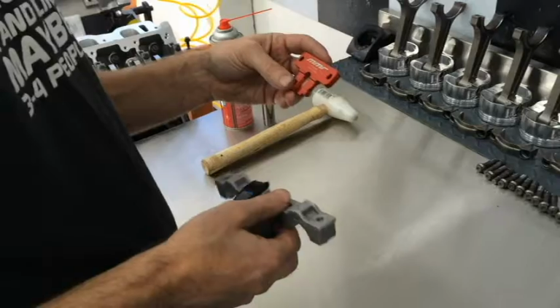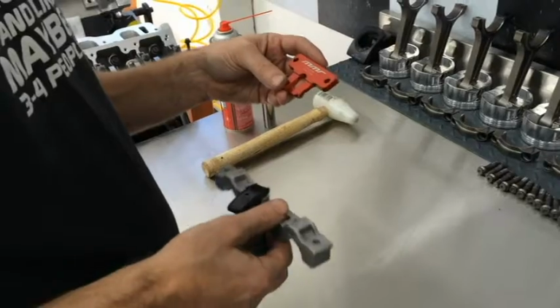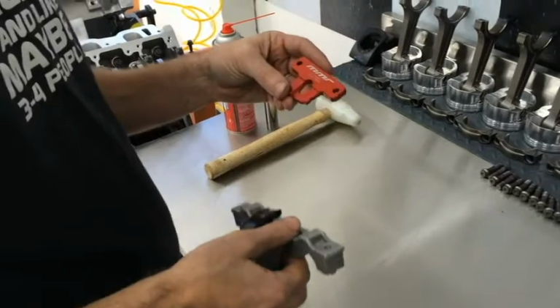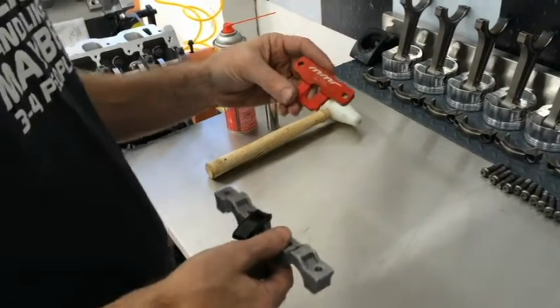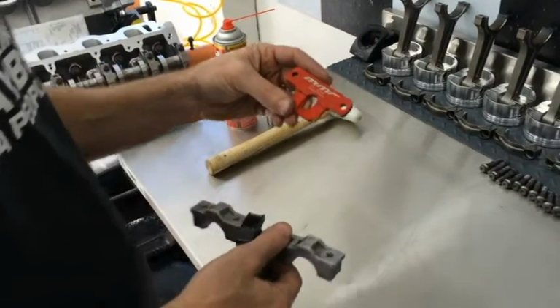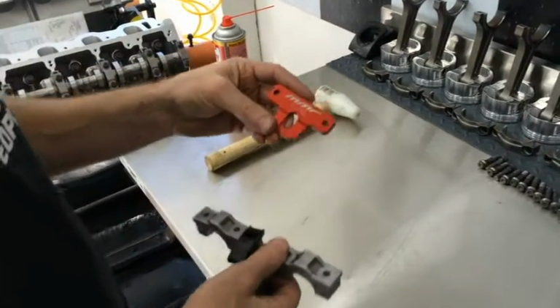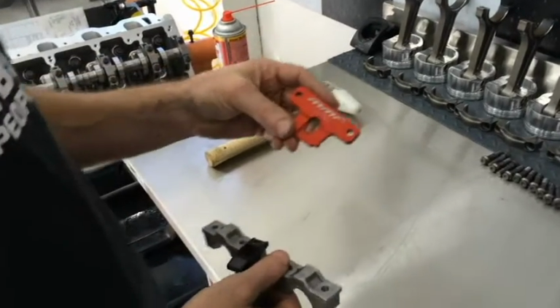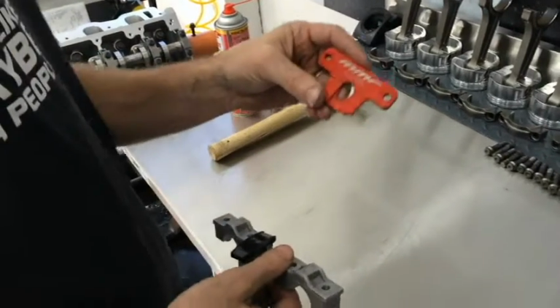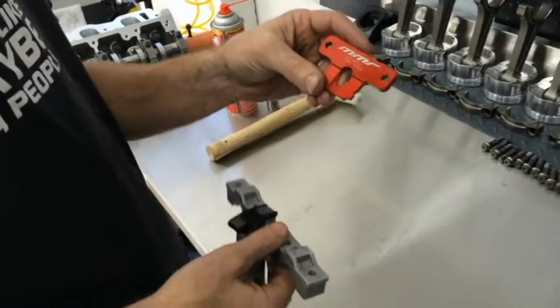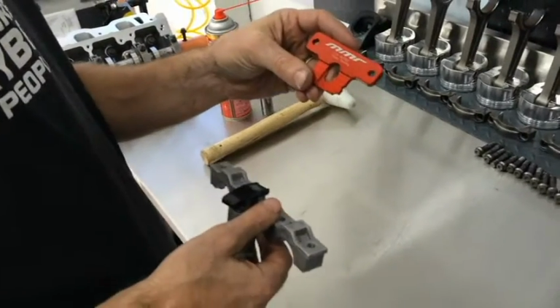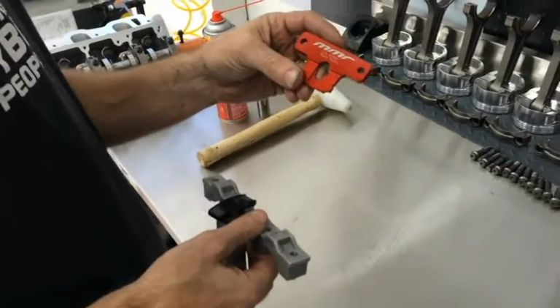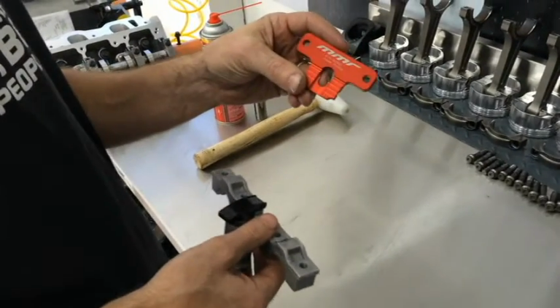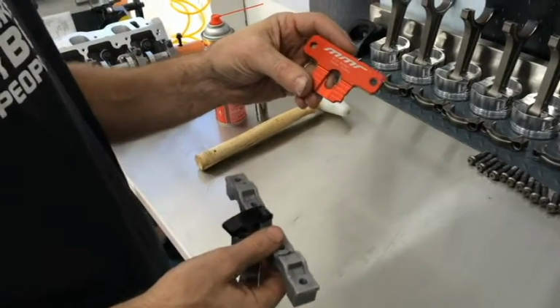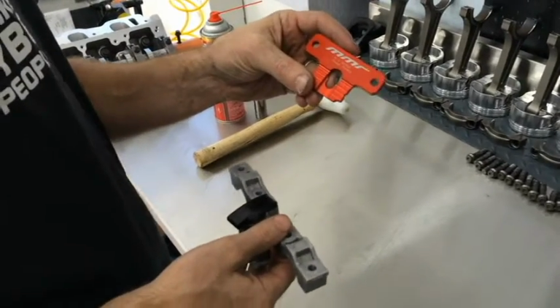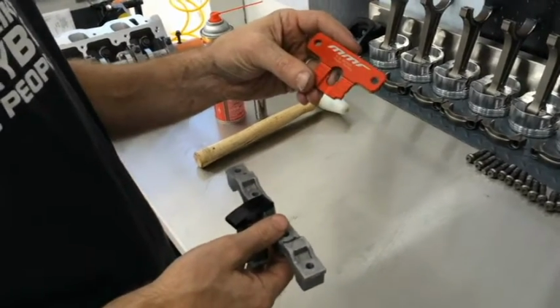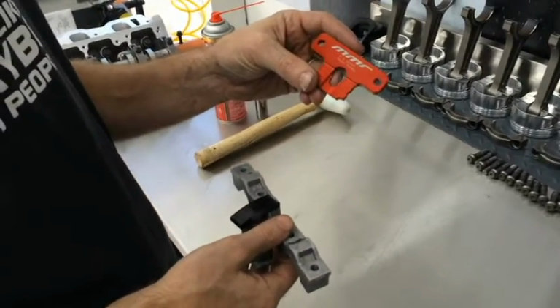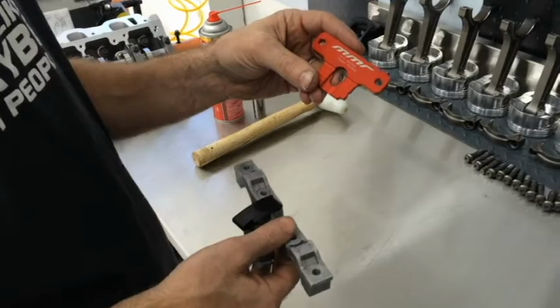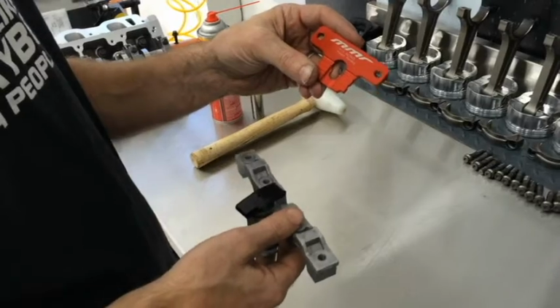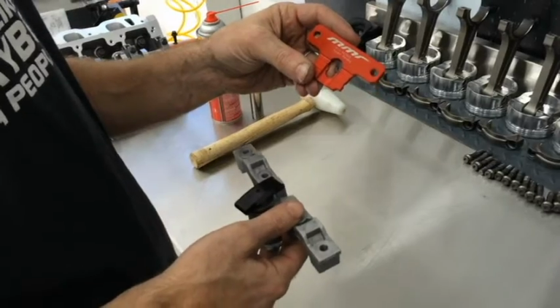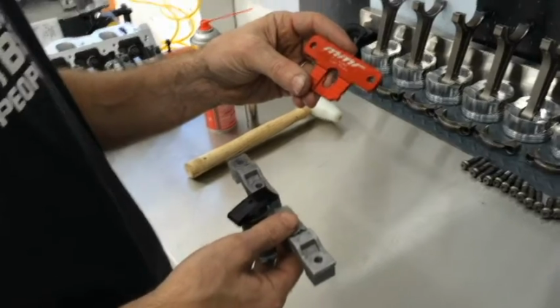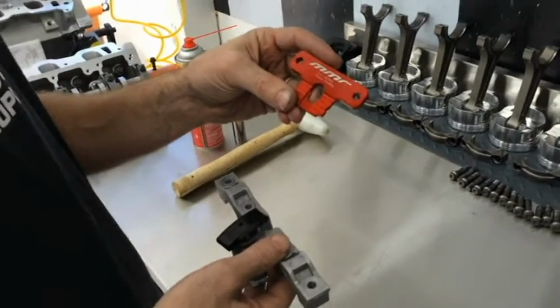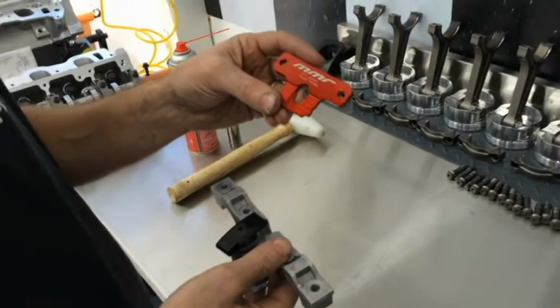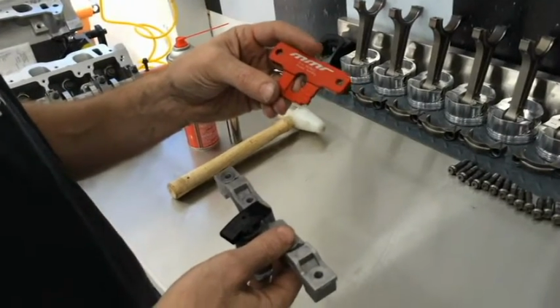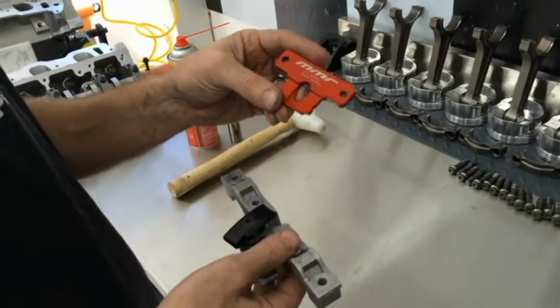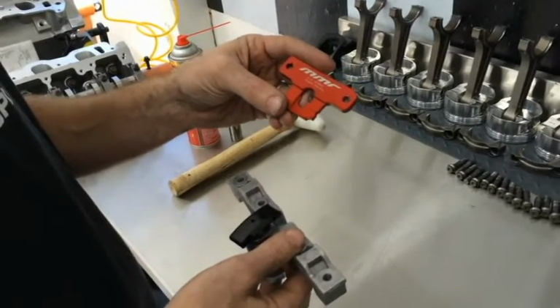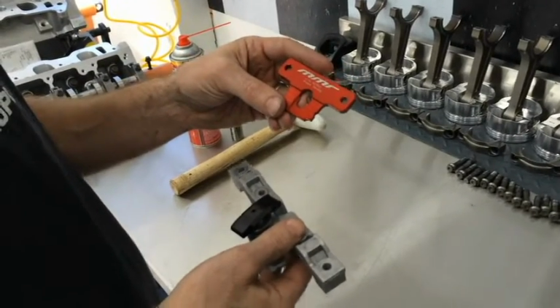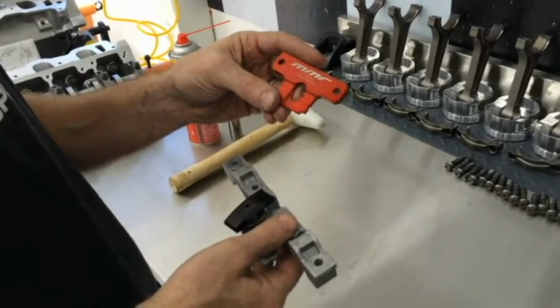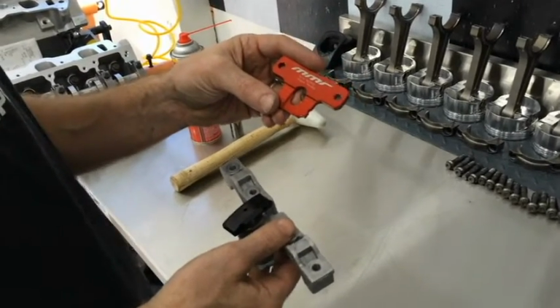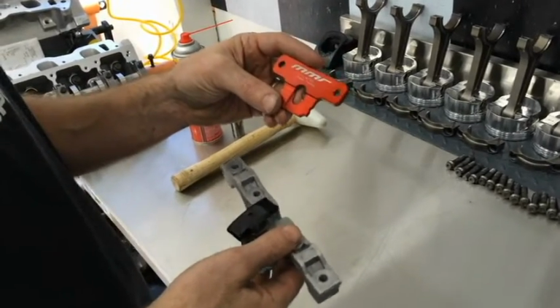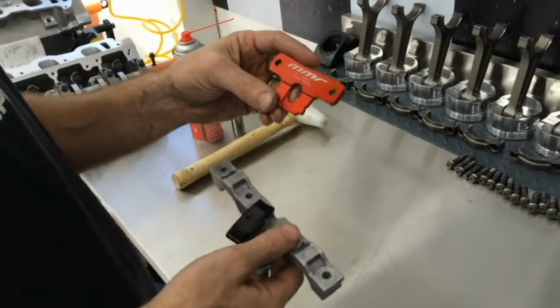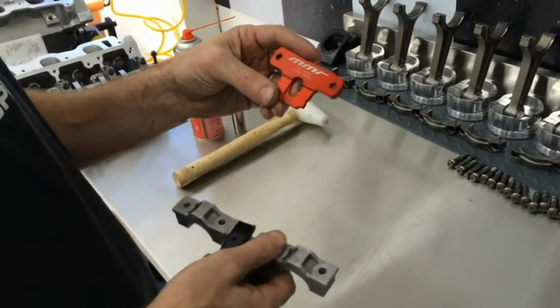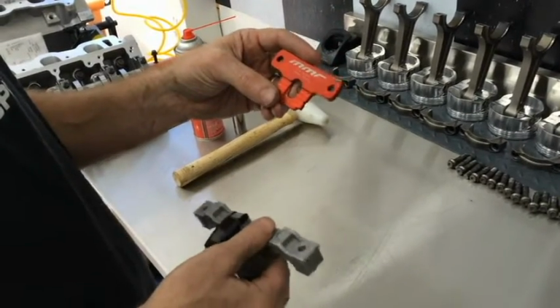We're here installing the MMR secondary tensioner bracket, part number 467893. We've had a lot of people ask questions about how to install it, so we're going to walk you through it.